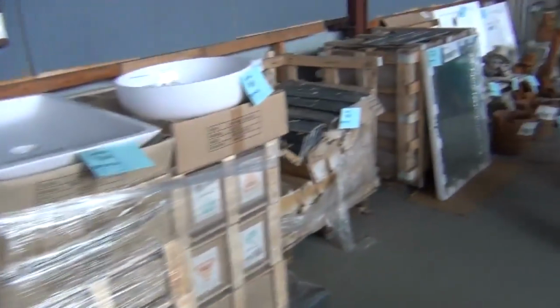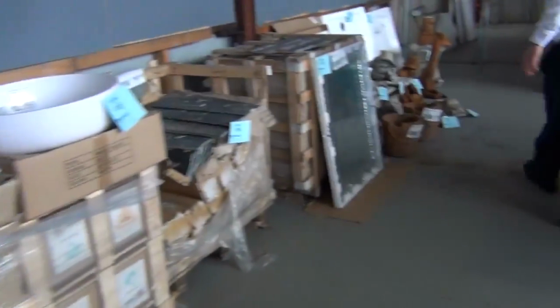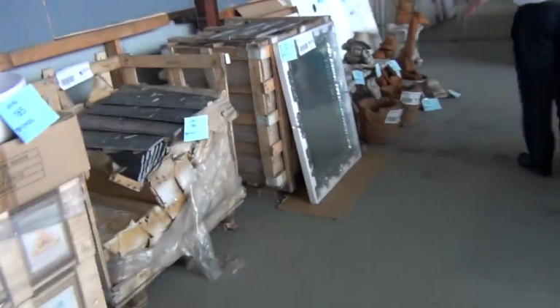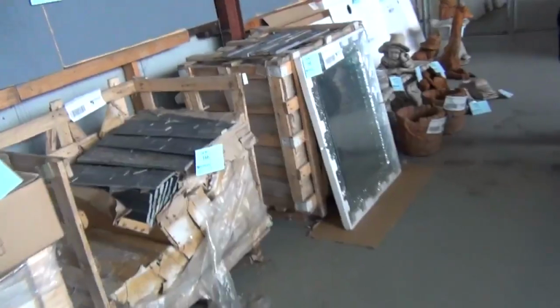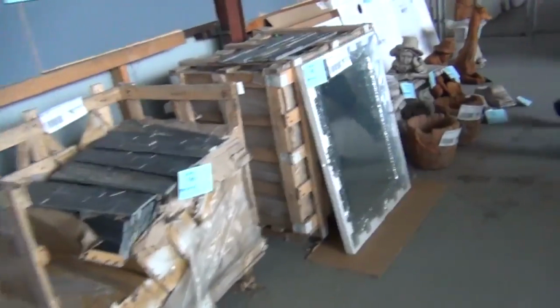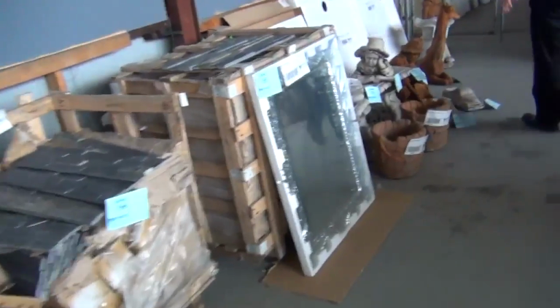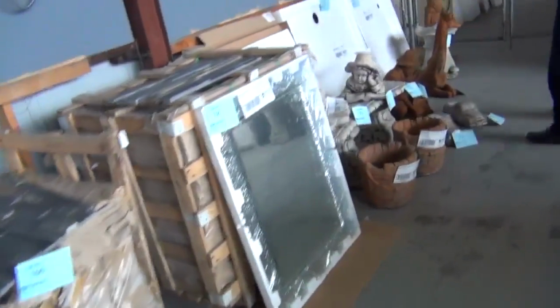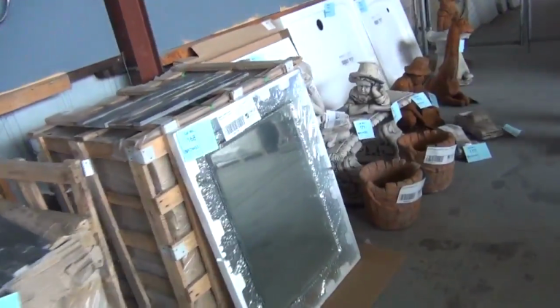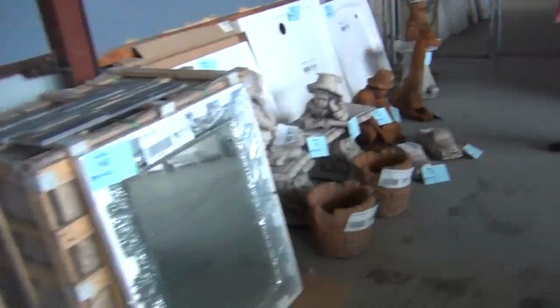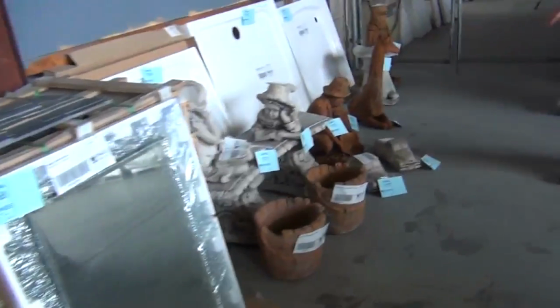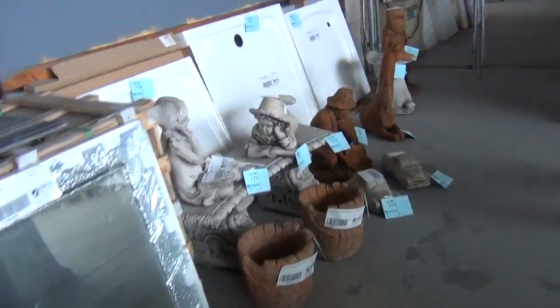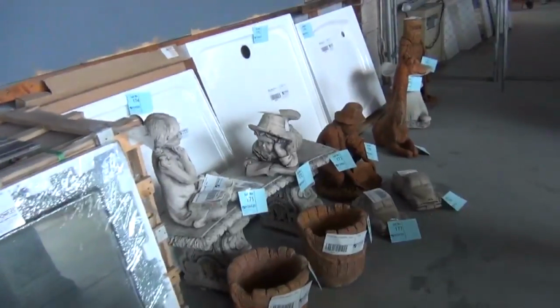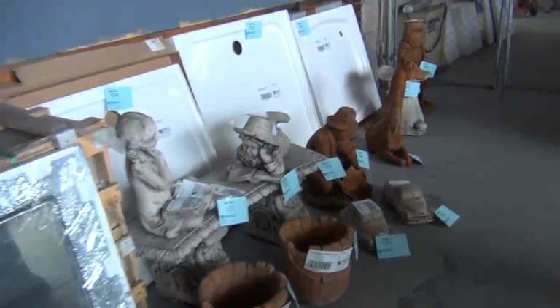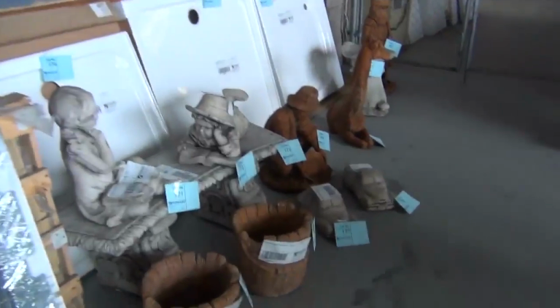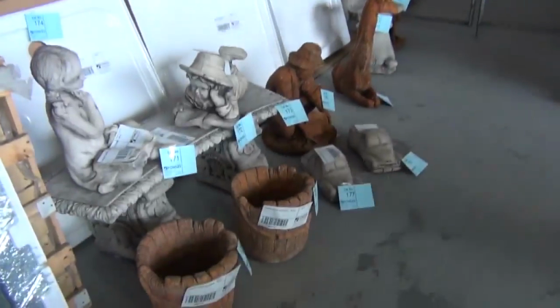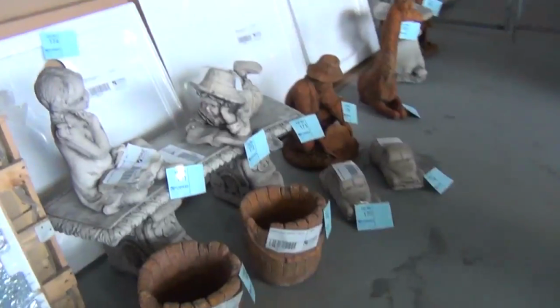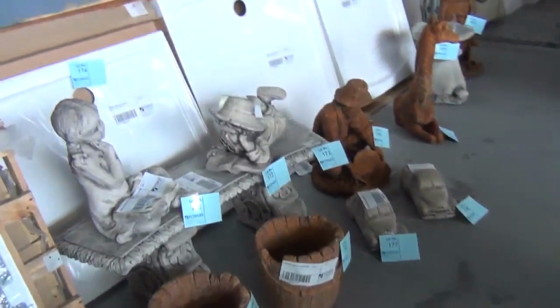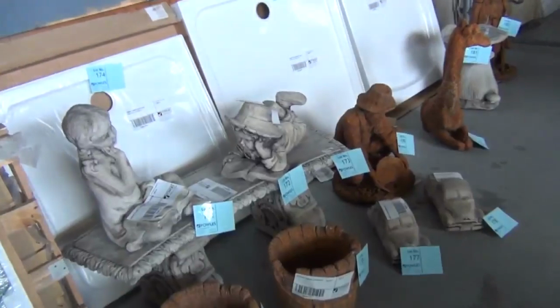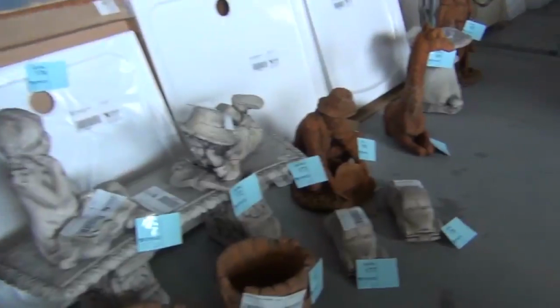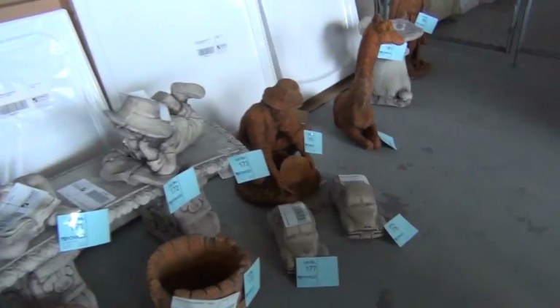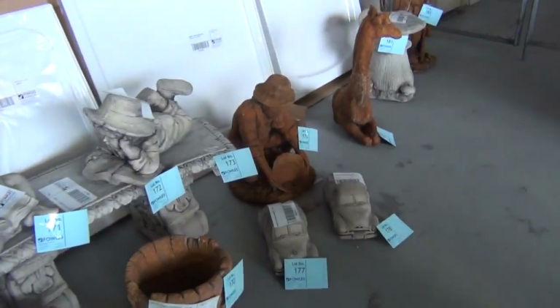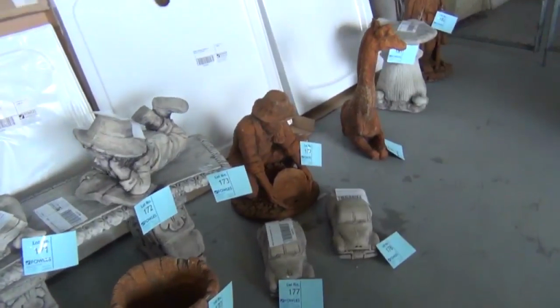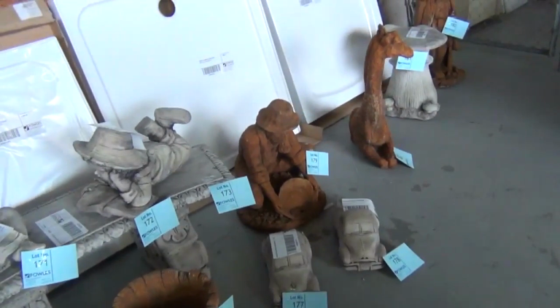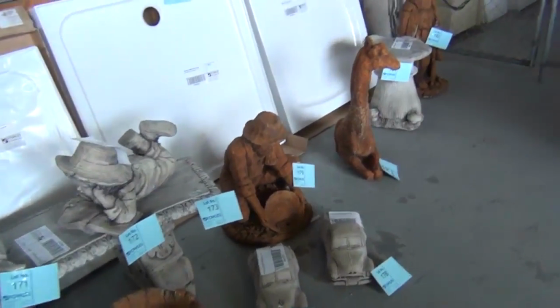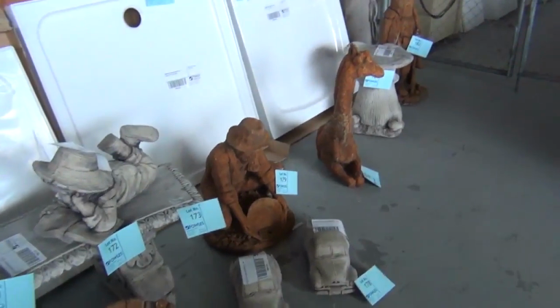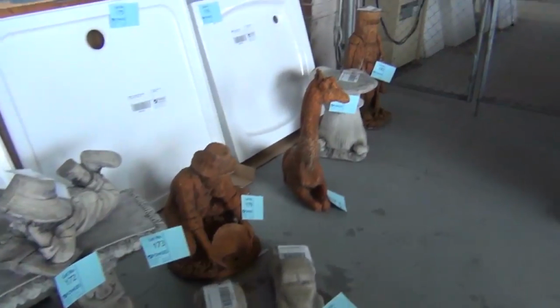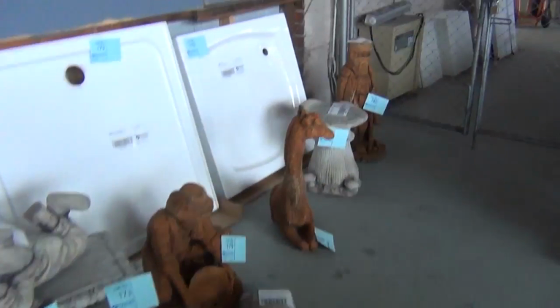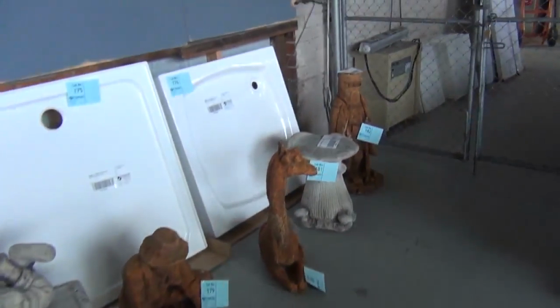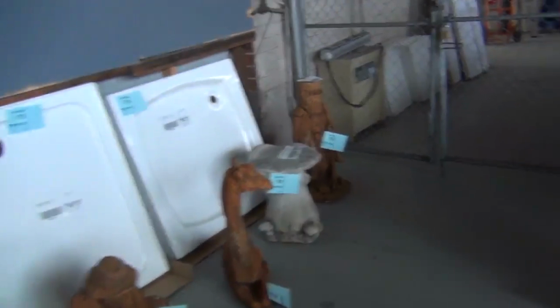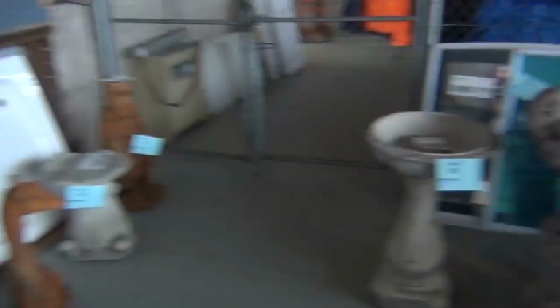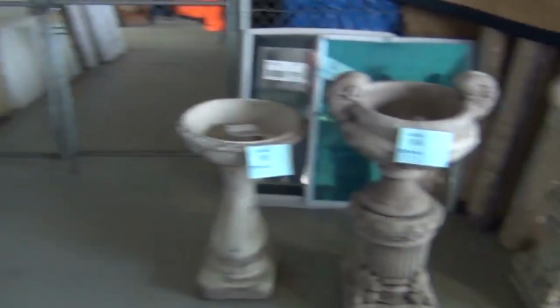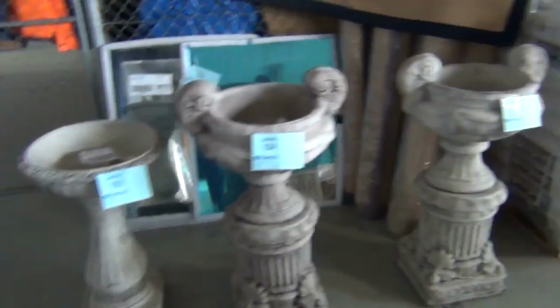Across the way we've got some more concrete garden ornaments — they've sent some more of this in. Generally between about the $15 mark and around the $50 mark on most of these, so they go really well usually.